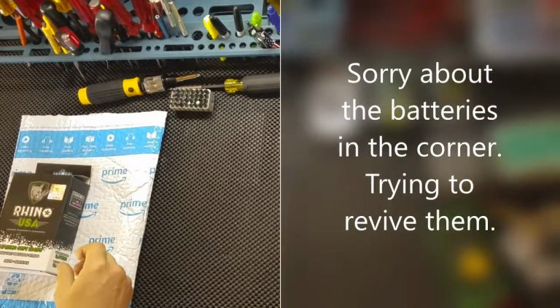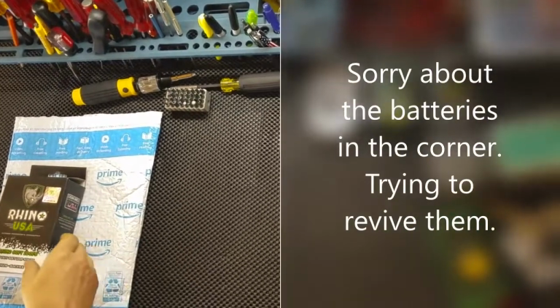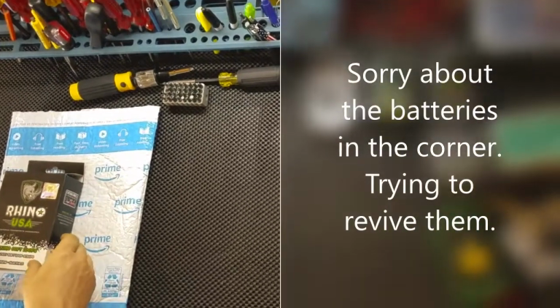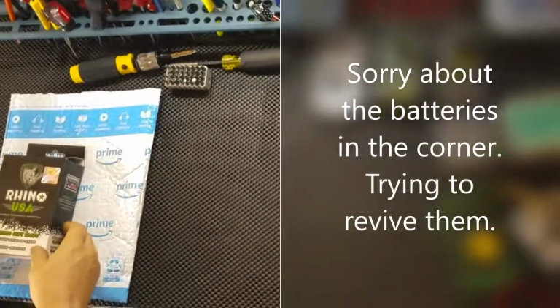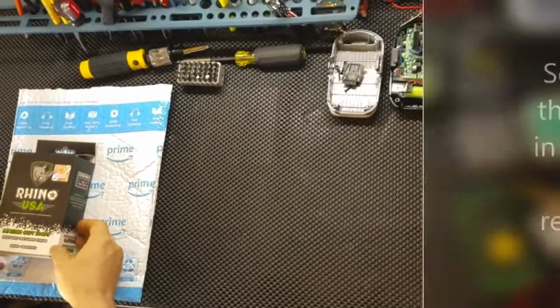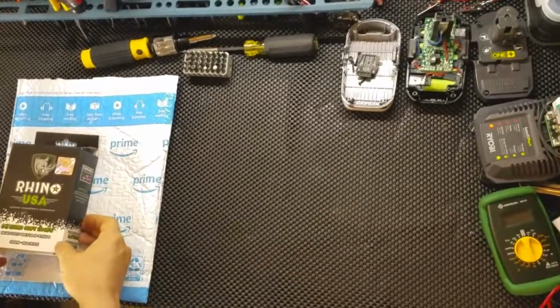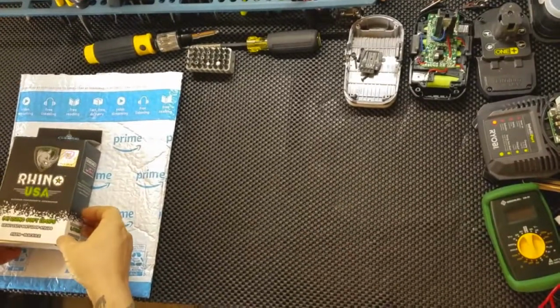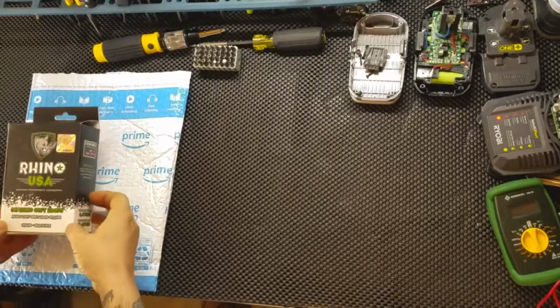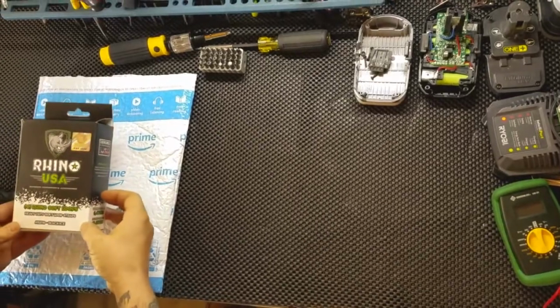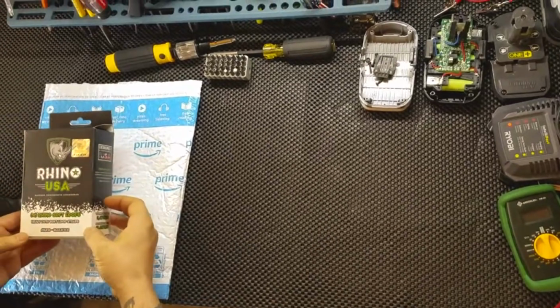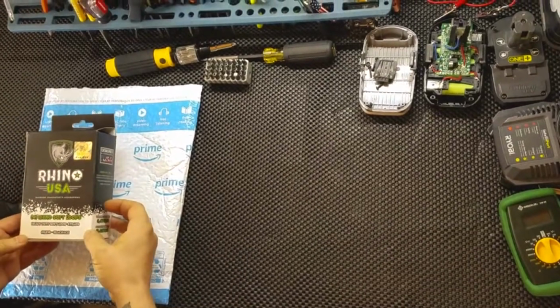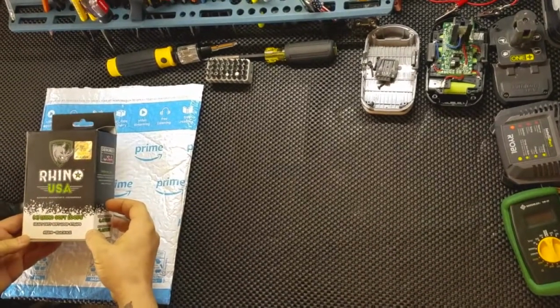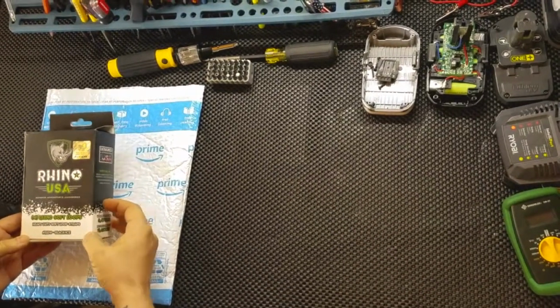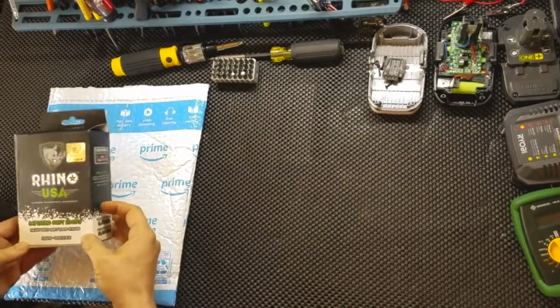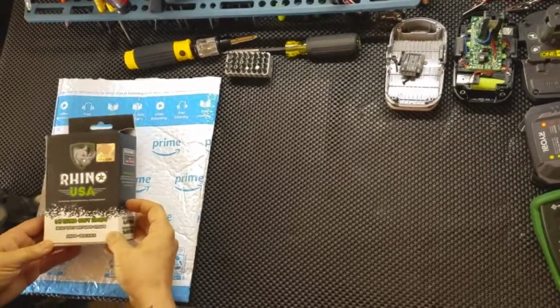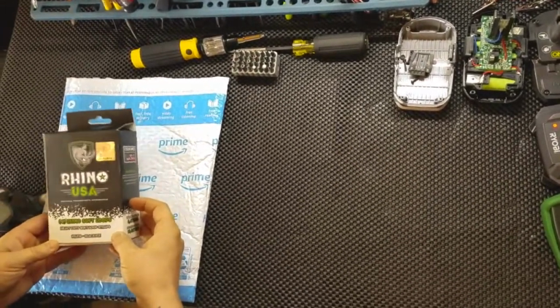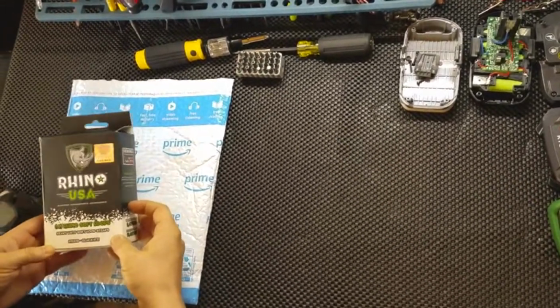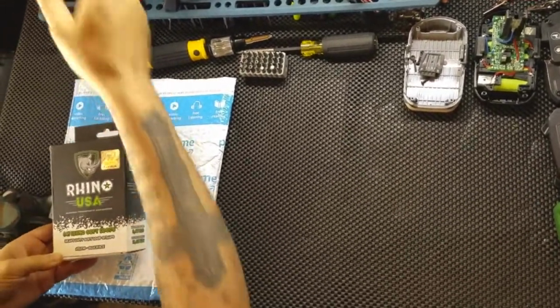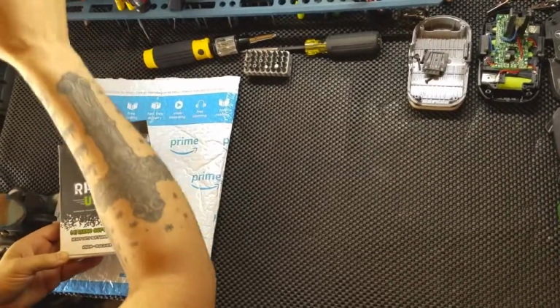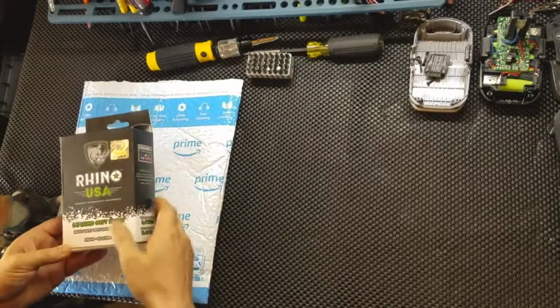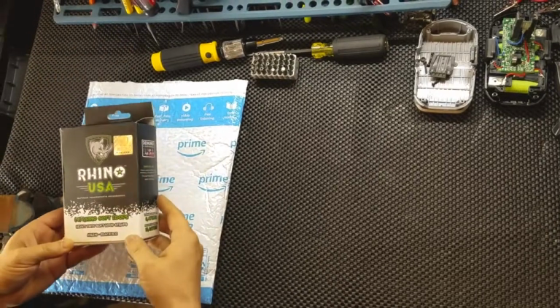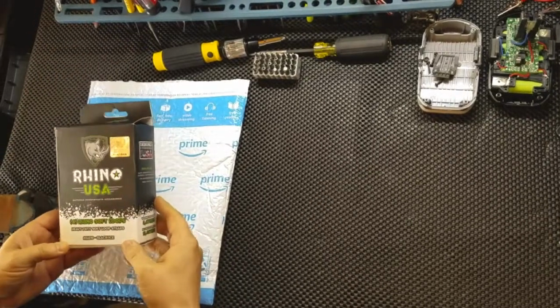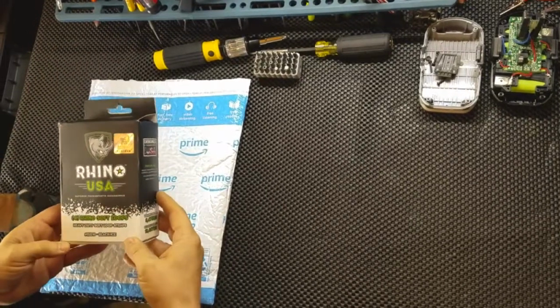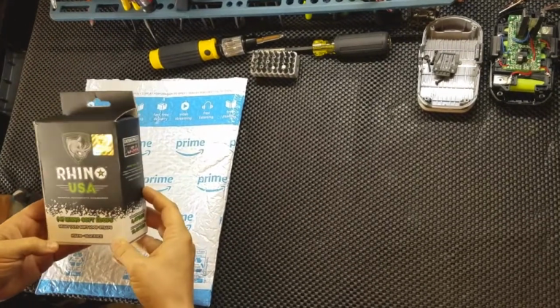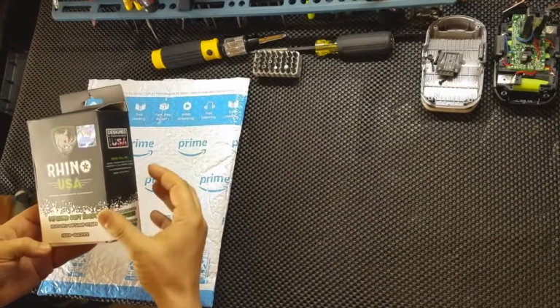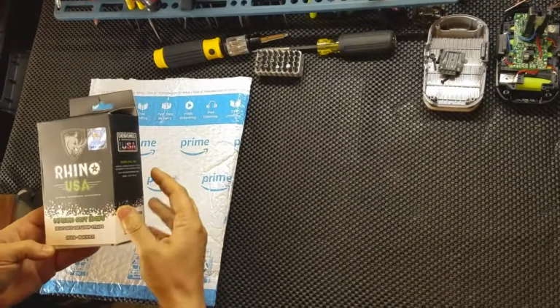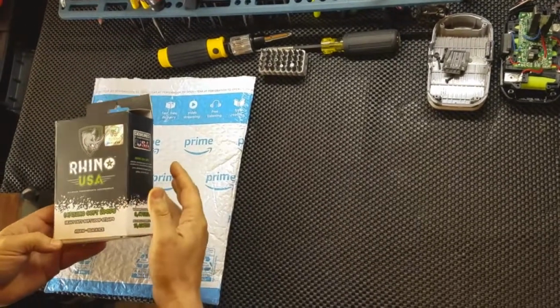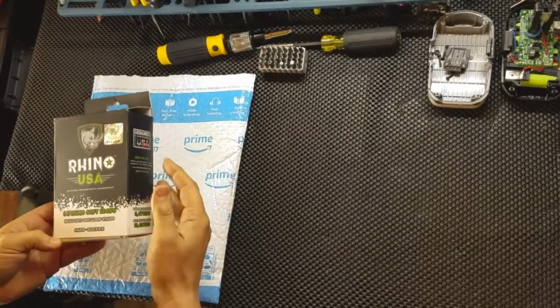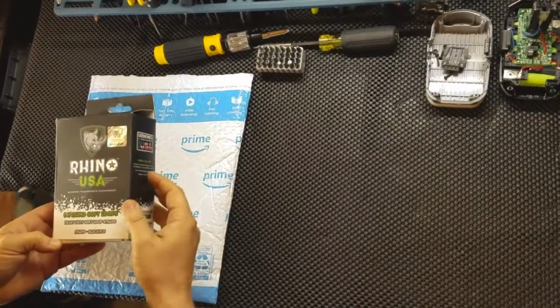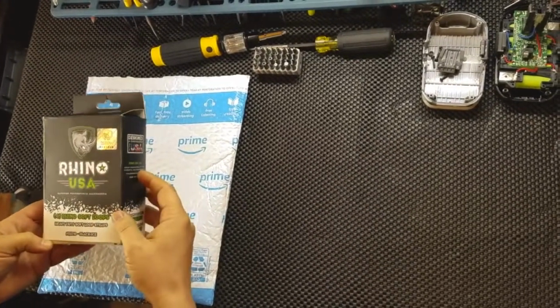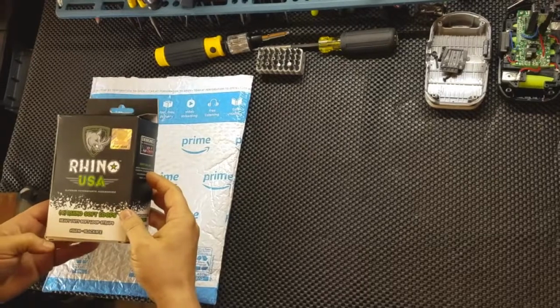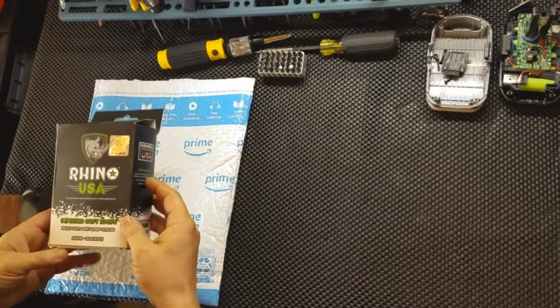Hello YouTube, today we are going to go over the Rhino USA Heavy Duty Soft-Loop straps meant for motorized vehicles like a motorcycle, anything with handlebars, ATV, scooter, anything like that.